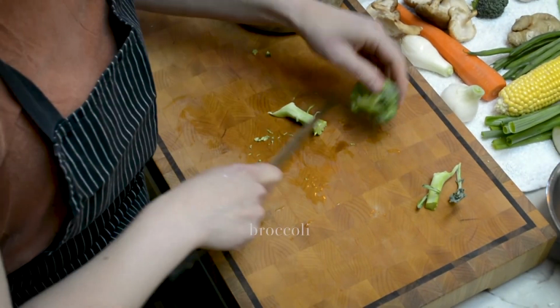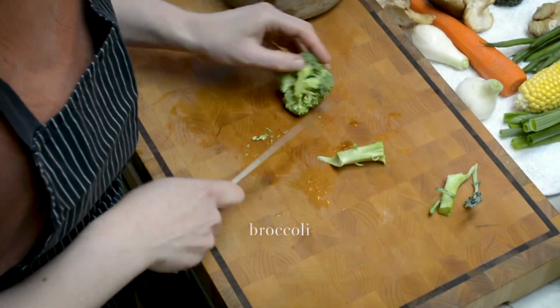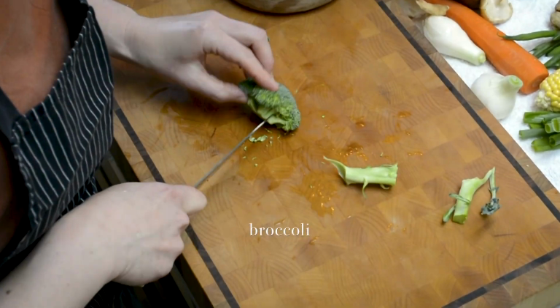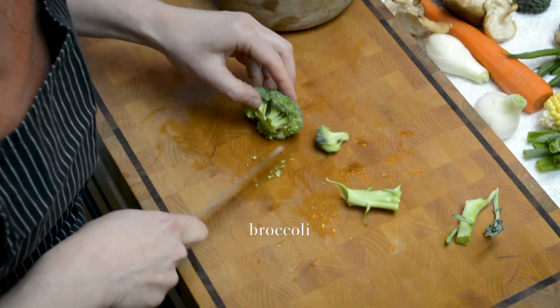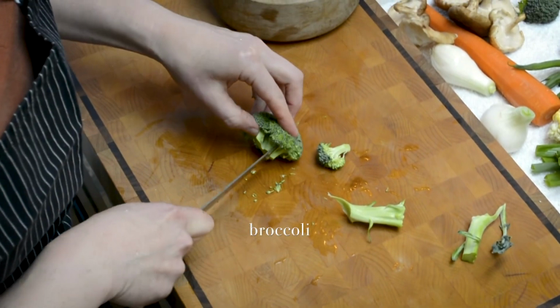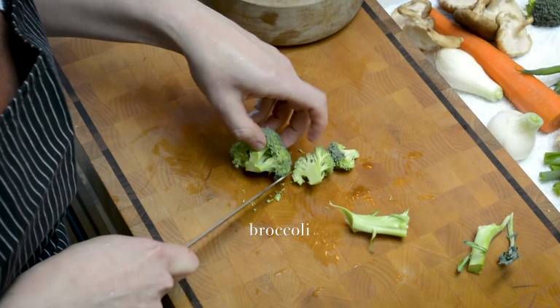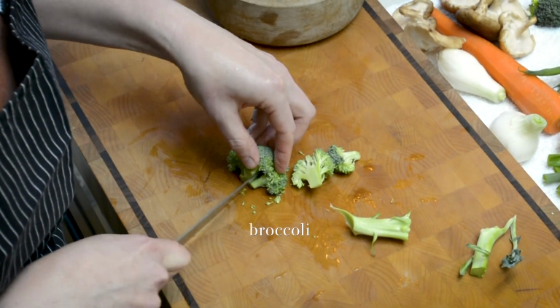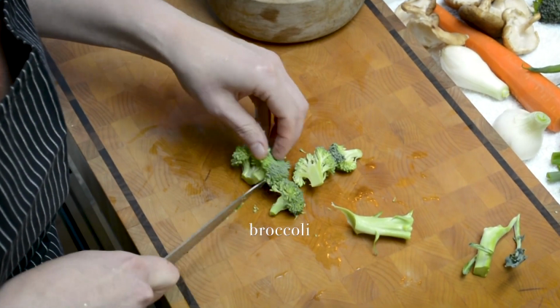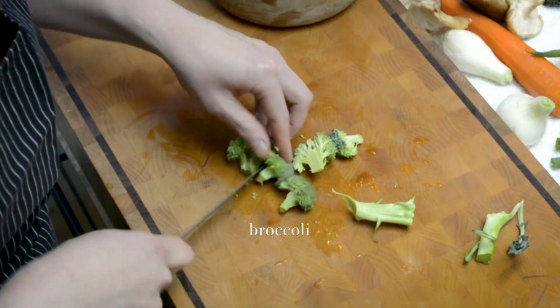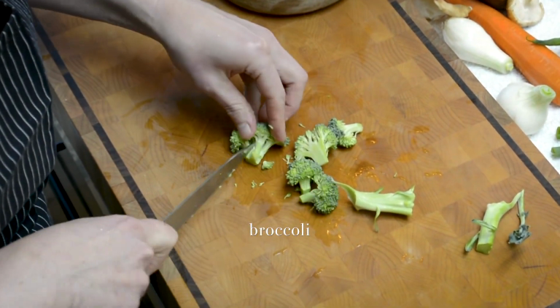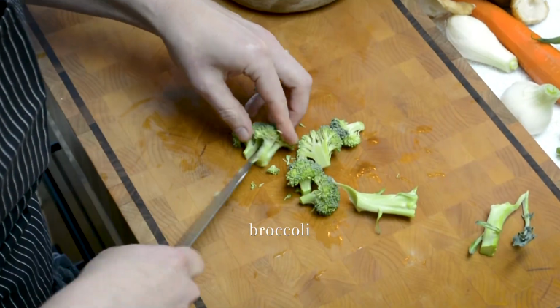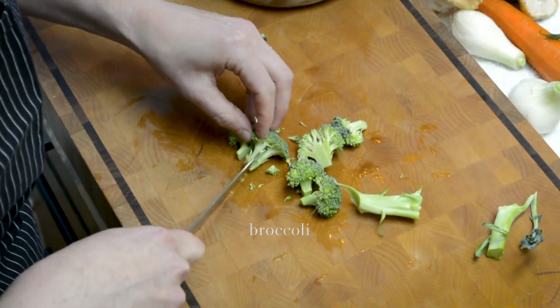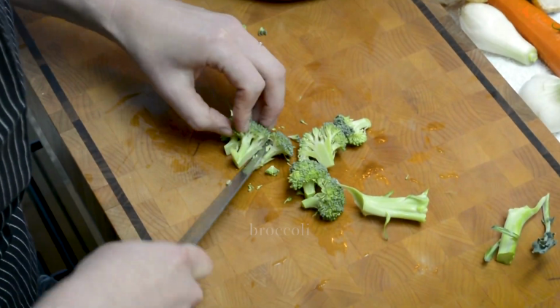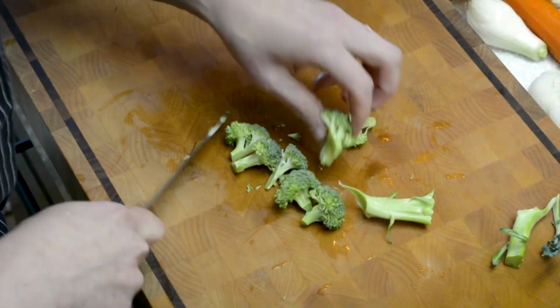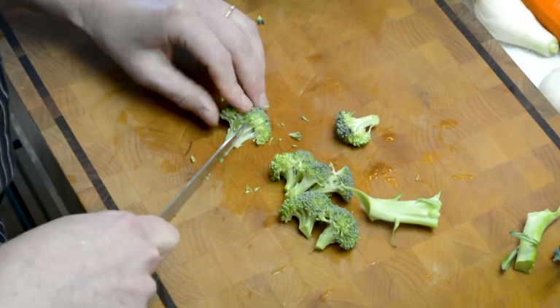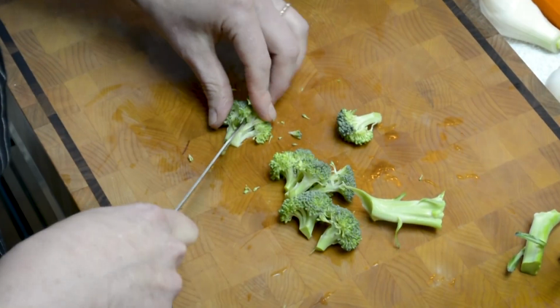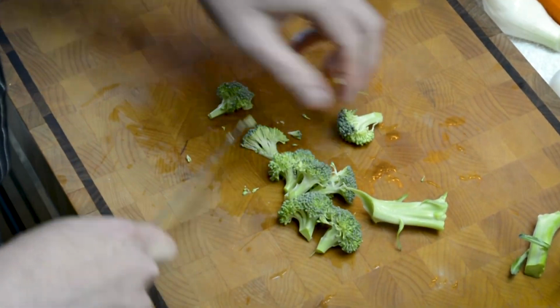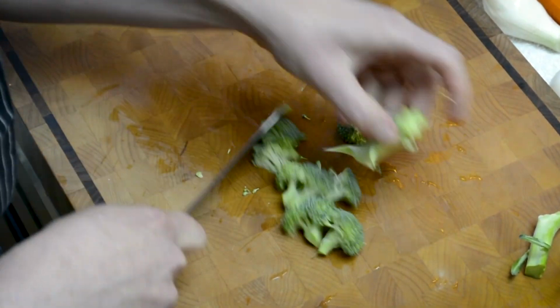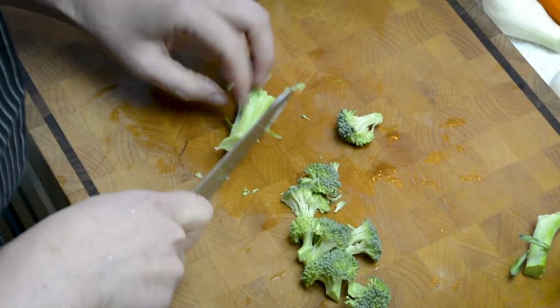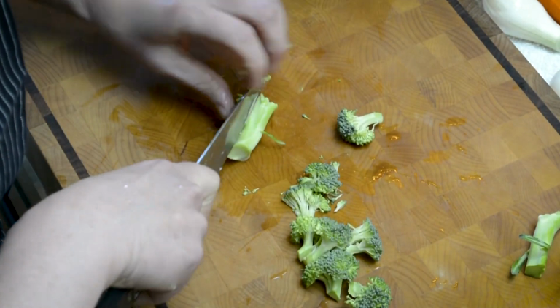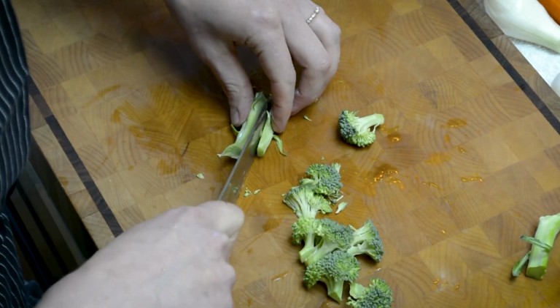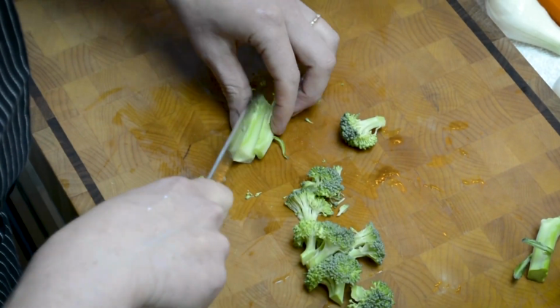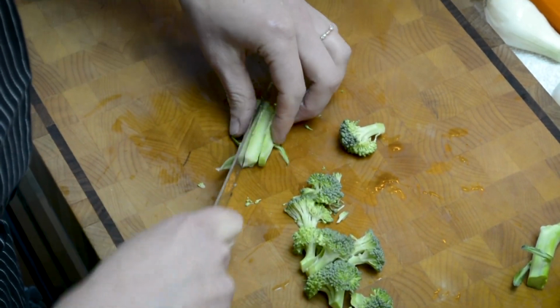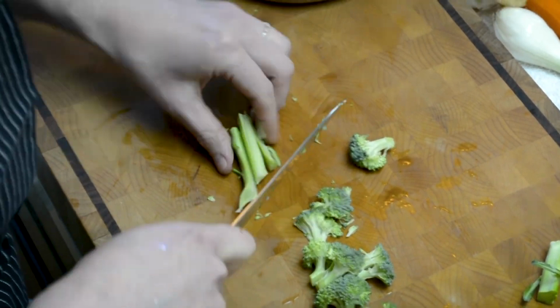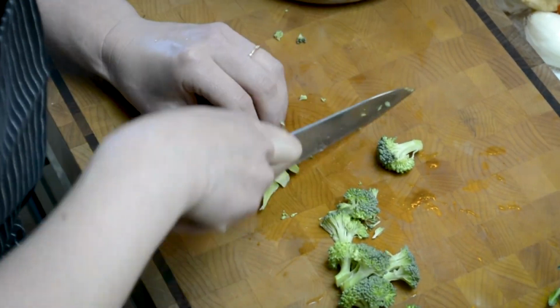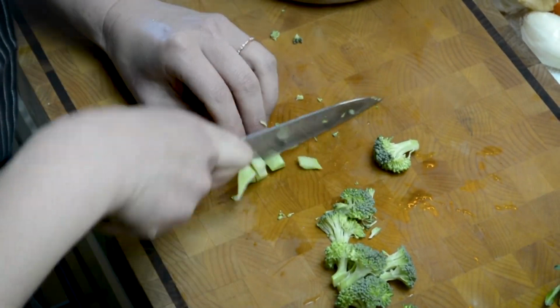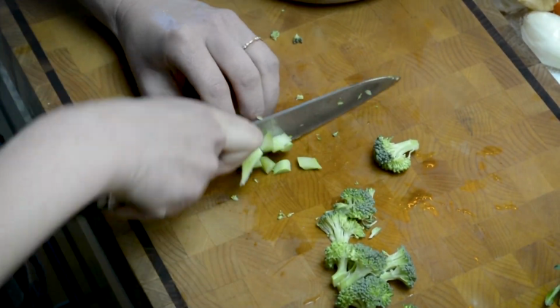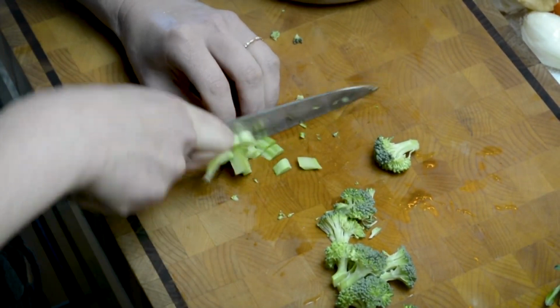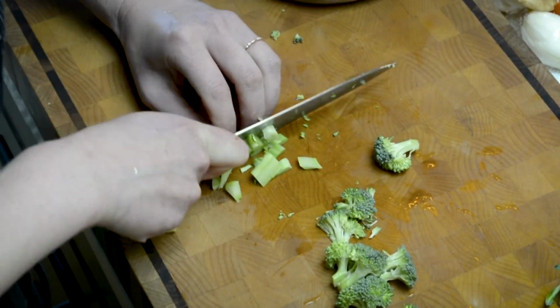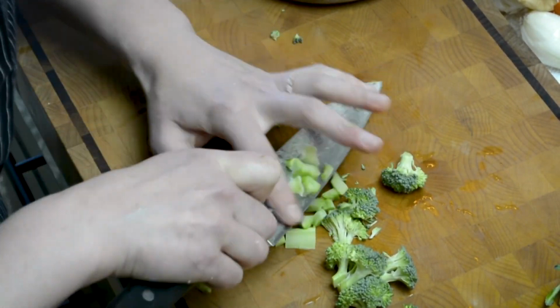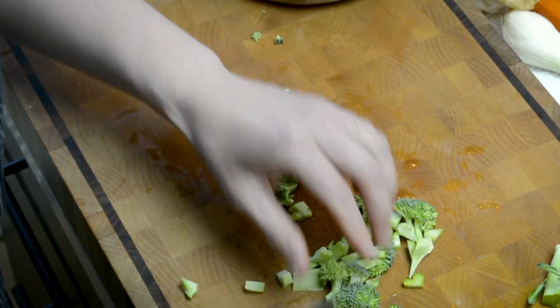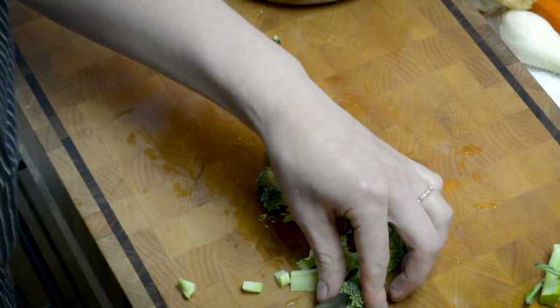We're also going to use some broccoli, so I'm just going to break it down into smaller bite-sized pieces. You can also use the stems of the broccoli — don't throw those away. Those are also delicious in cauliflower fried rice.